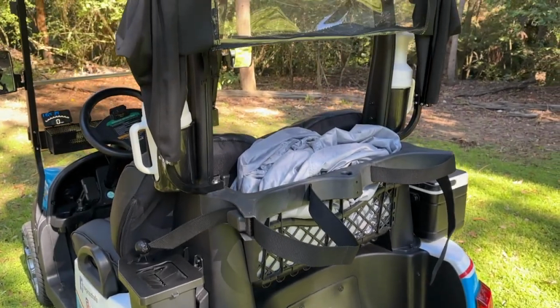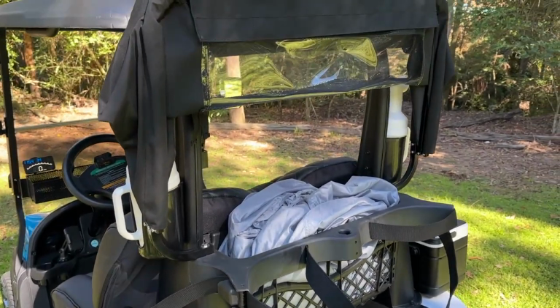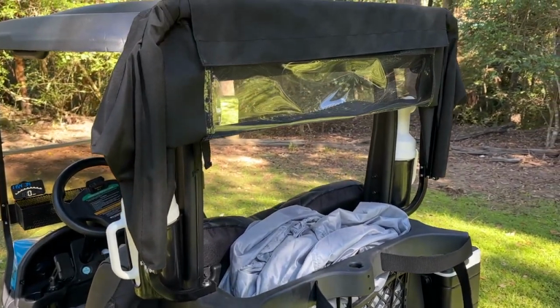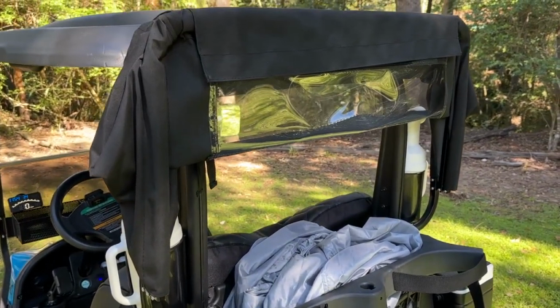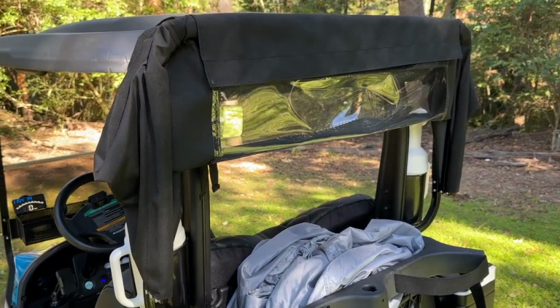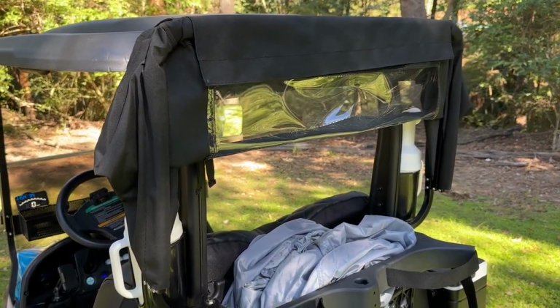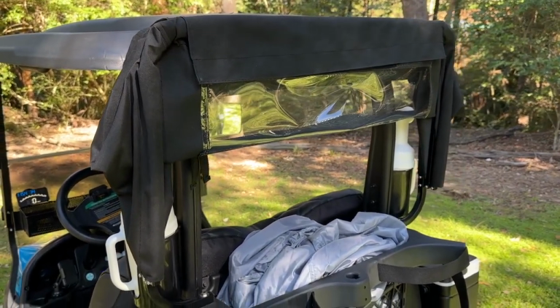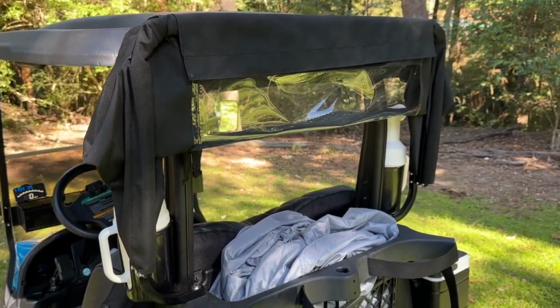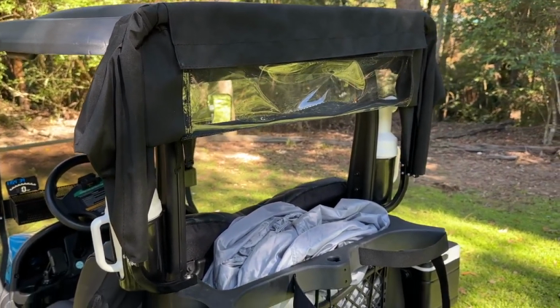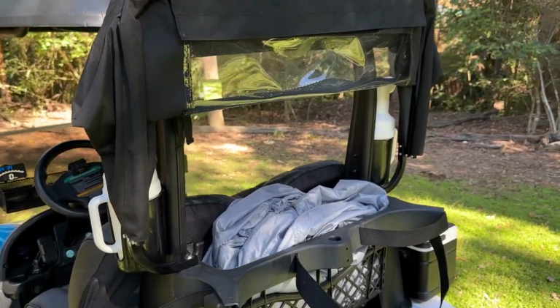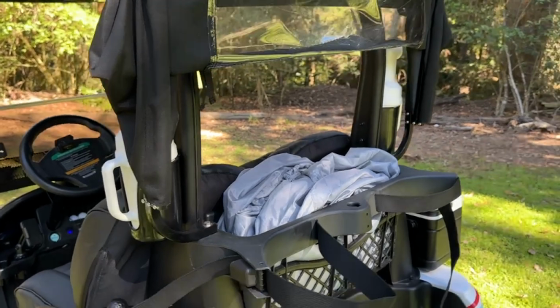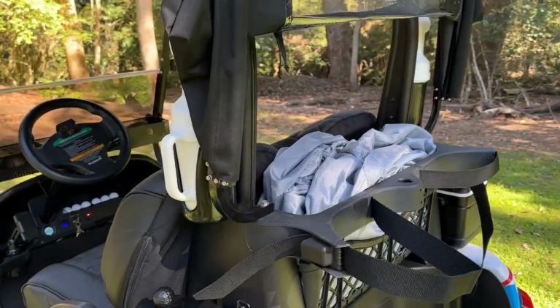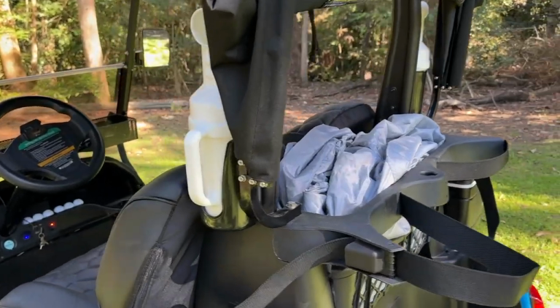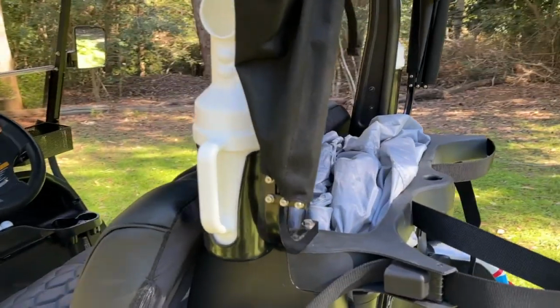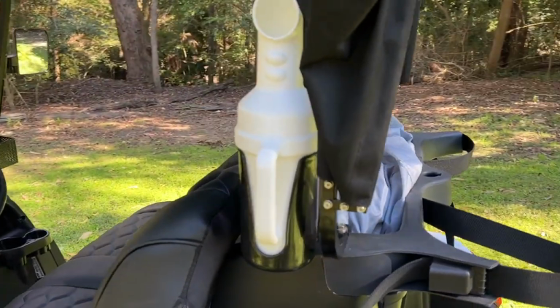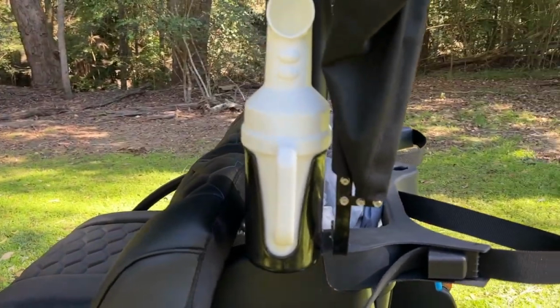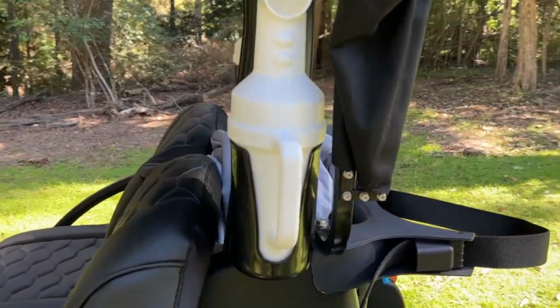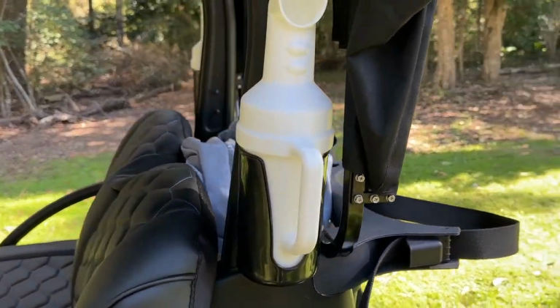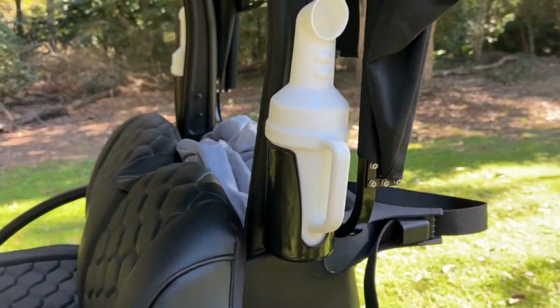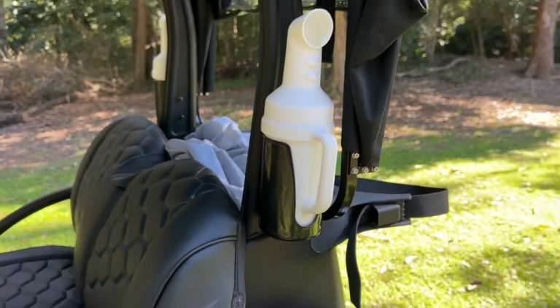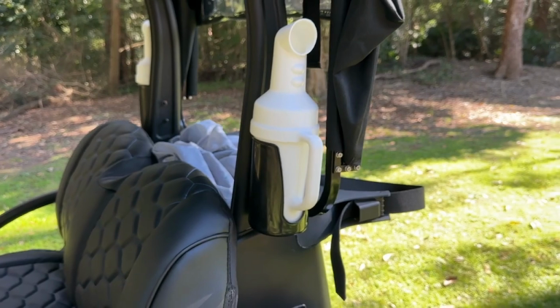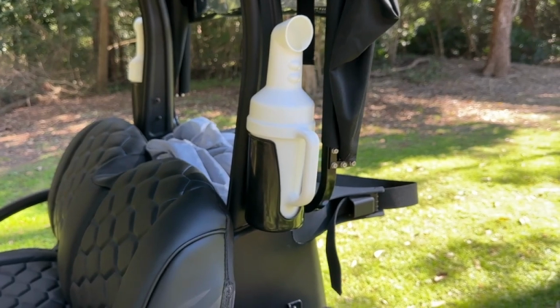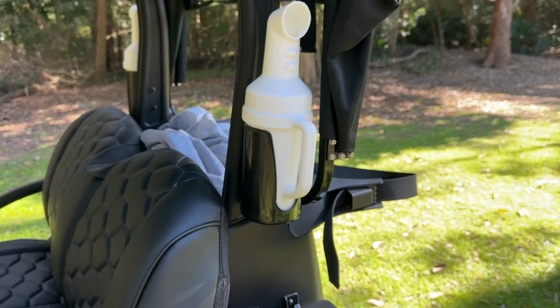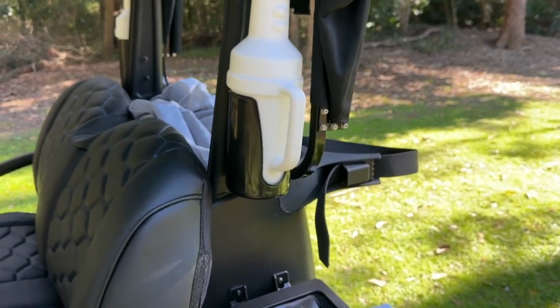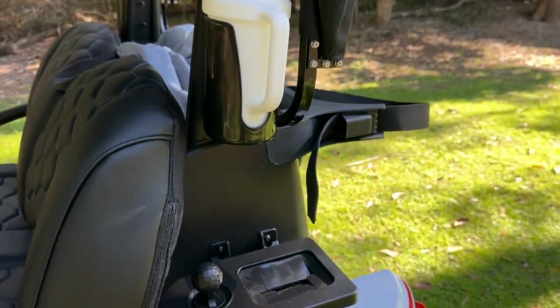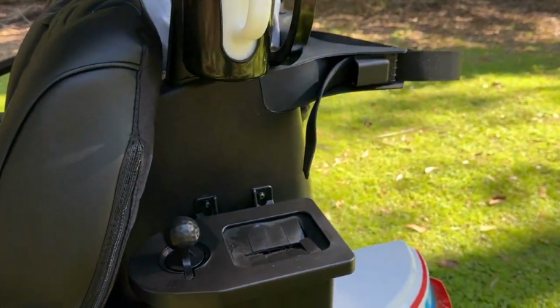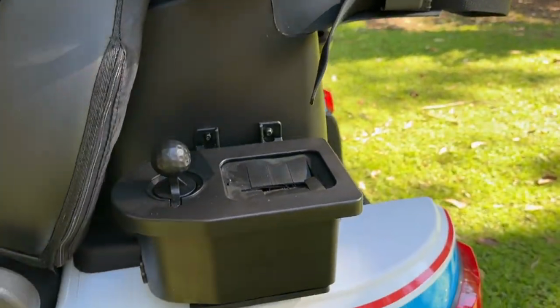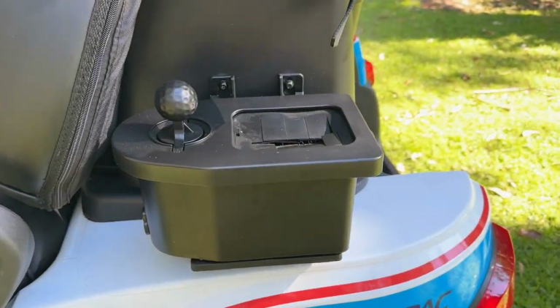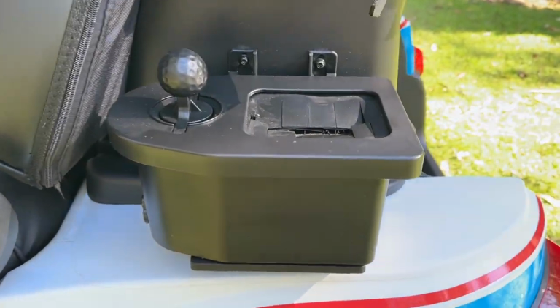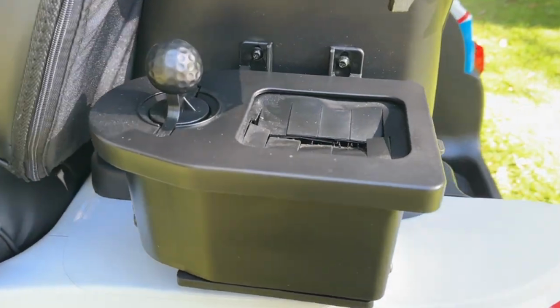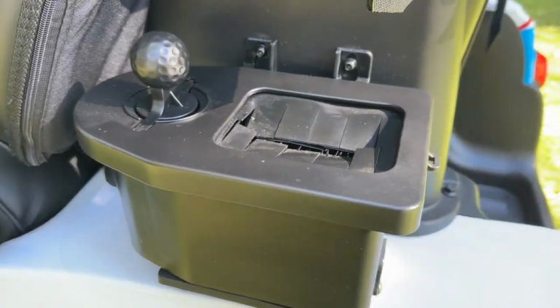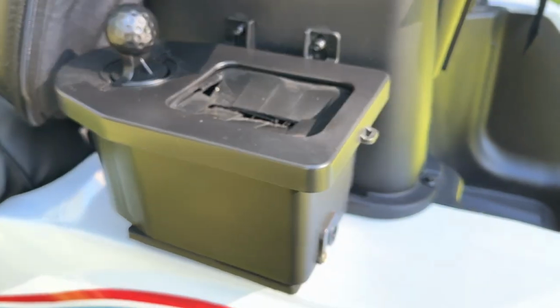We've got a sand bag cover, sand bottles, and a ball washer with bracket.